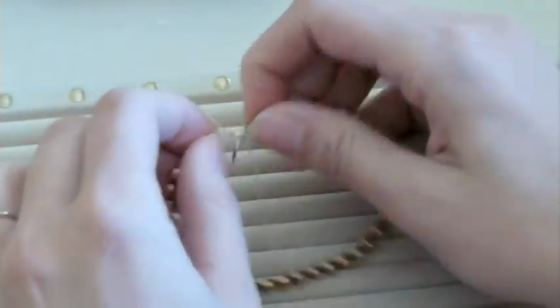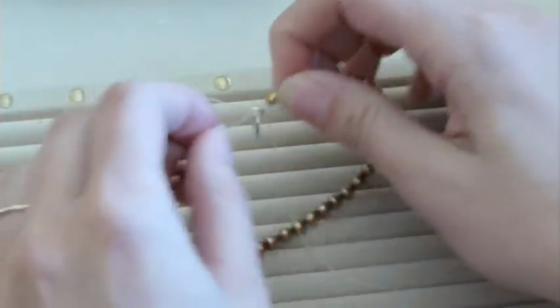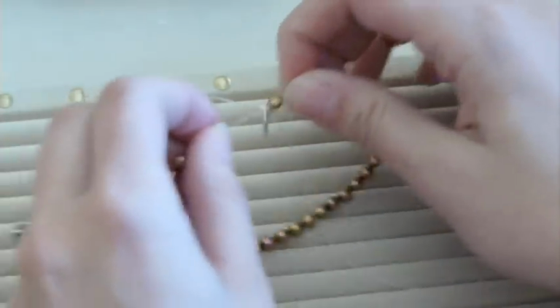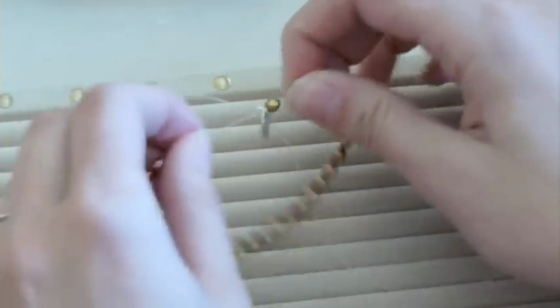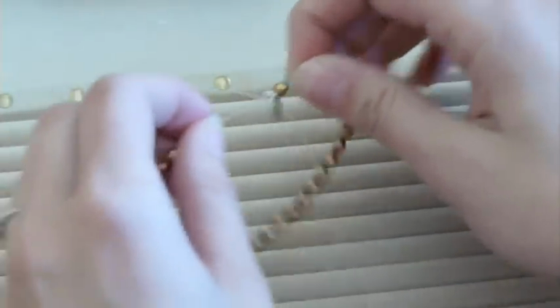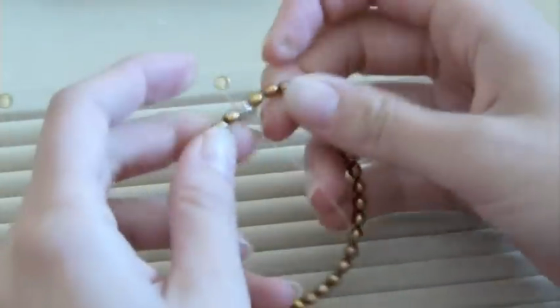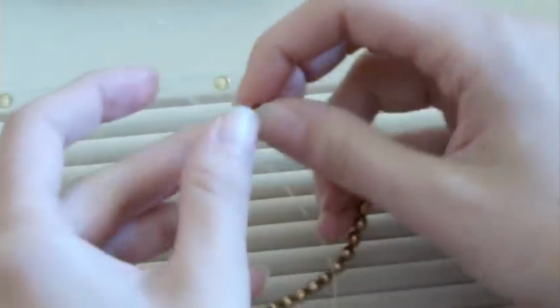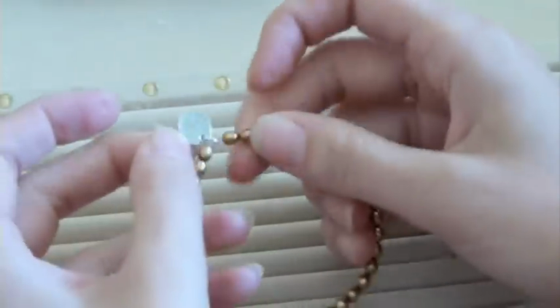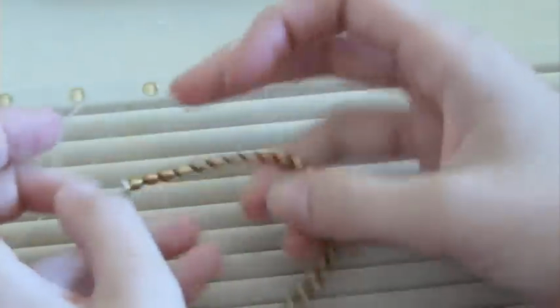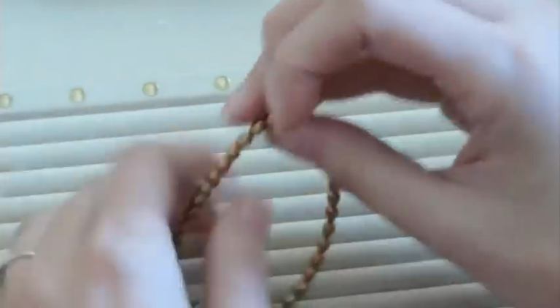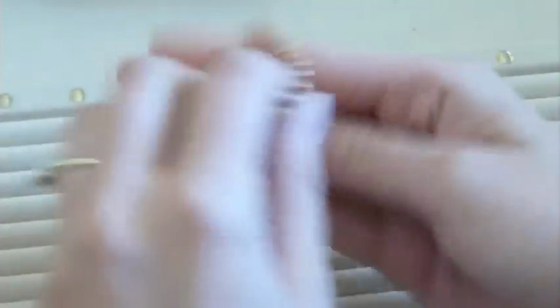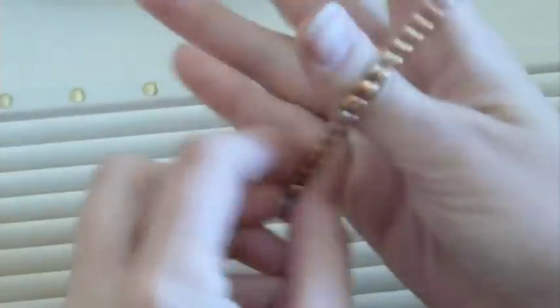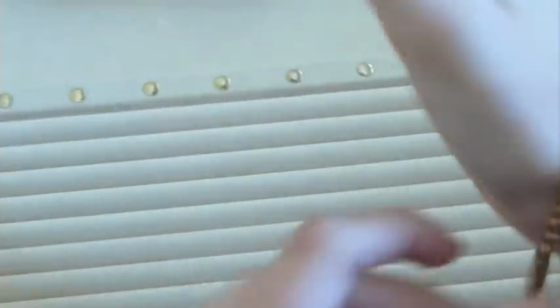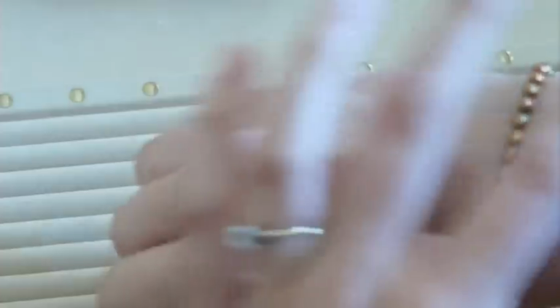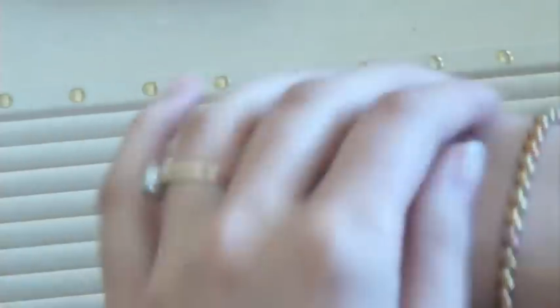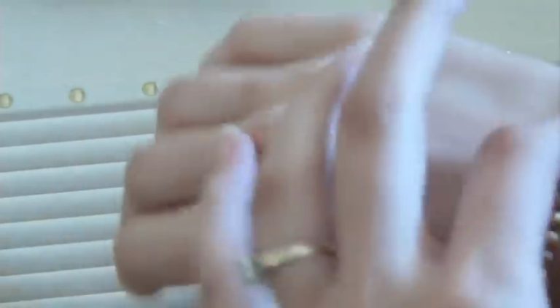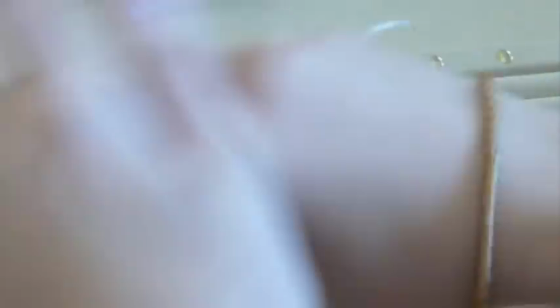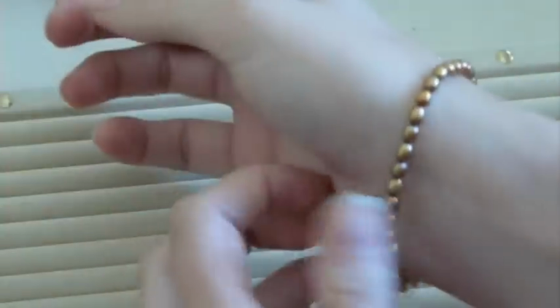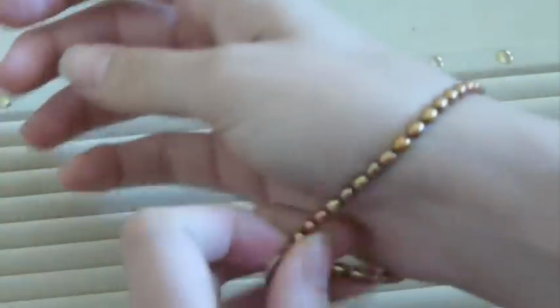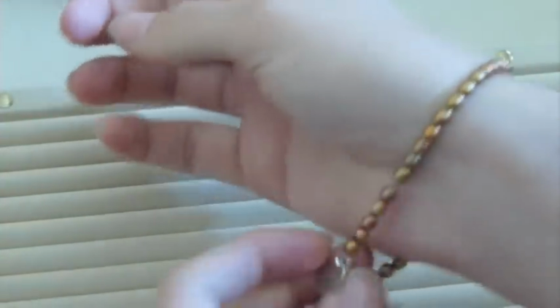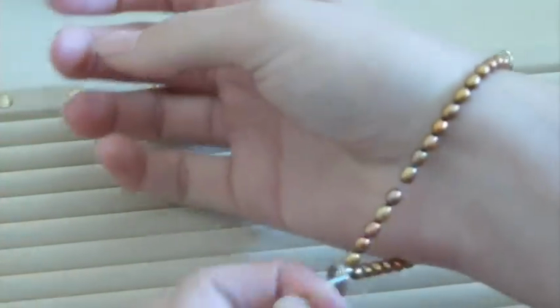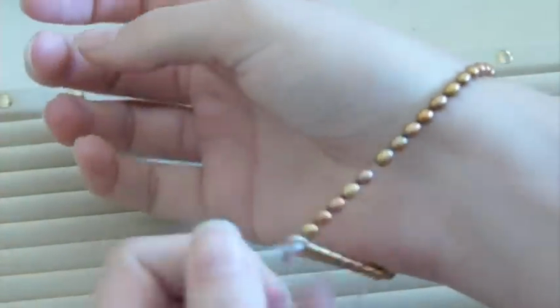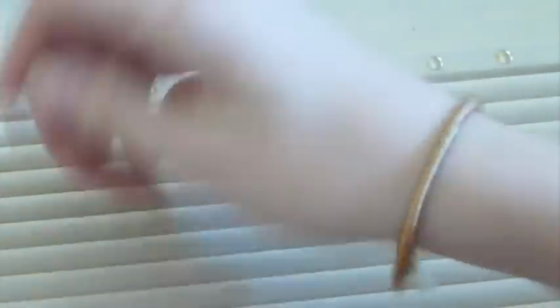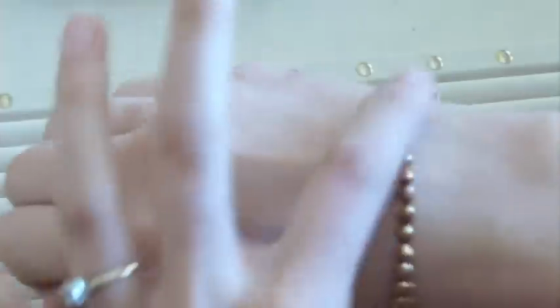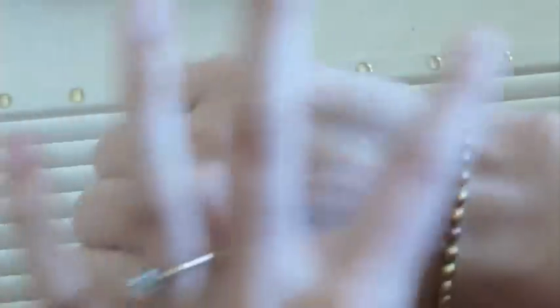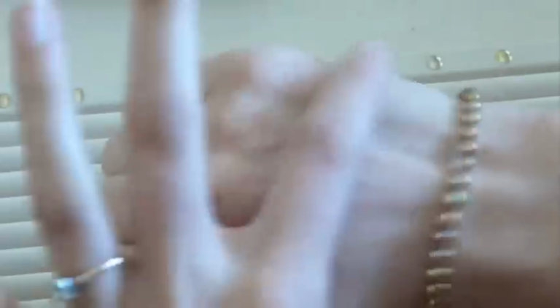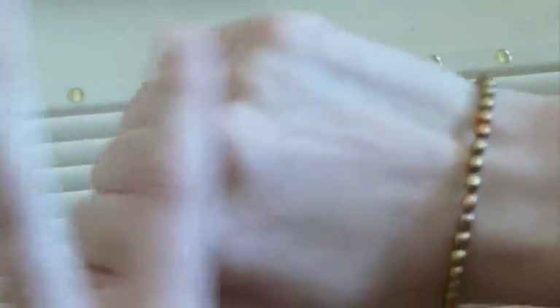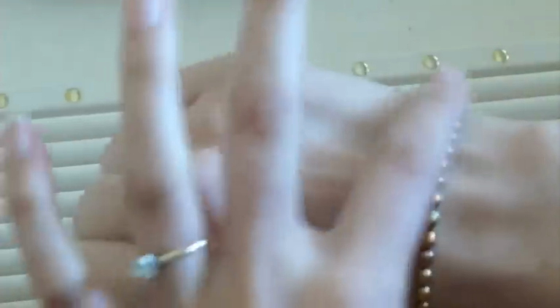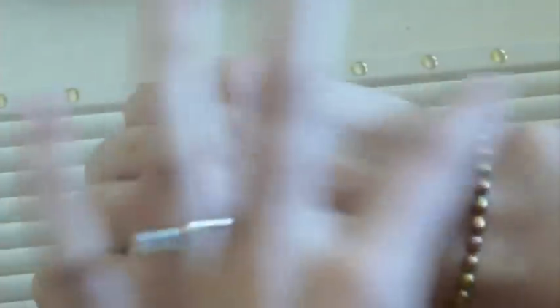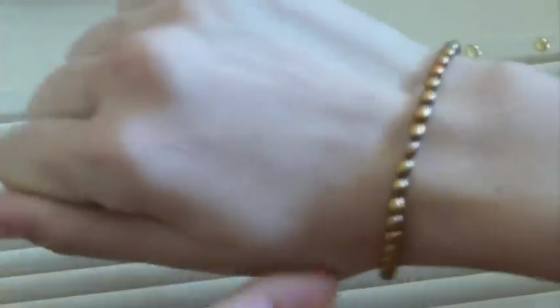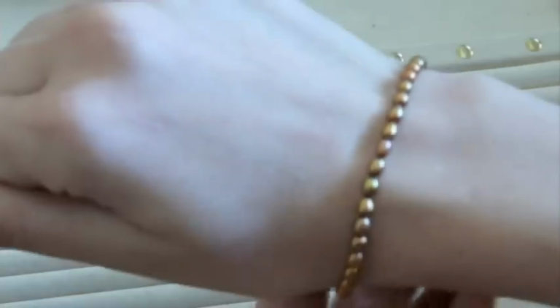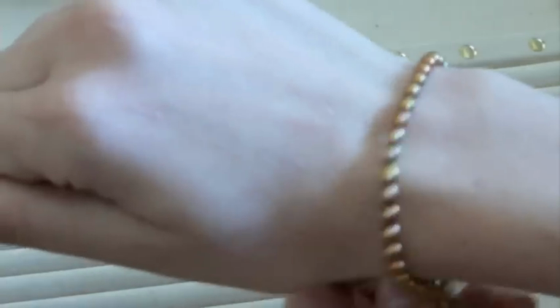Then pull it a little bit in the reverse direction just to really lock that knot in. Make sure to test fit your piece — it should slip on easily, but it shouldn't fall off while you're wearing it. This one's pretty good.